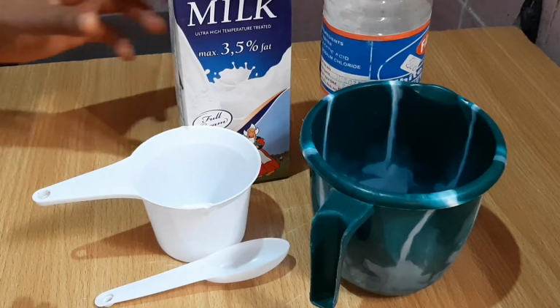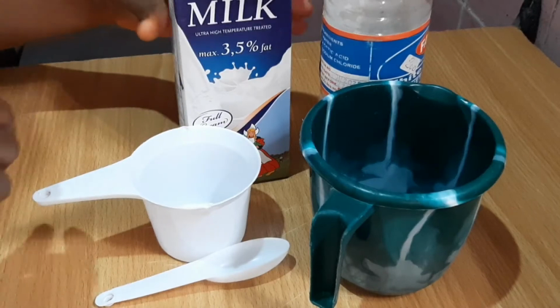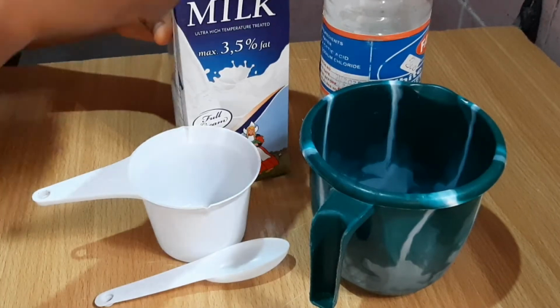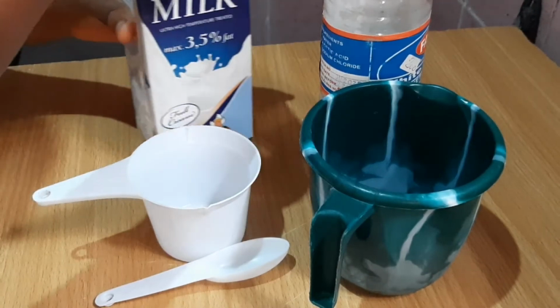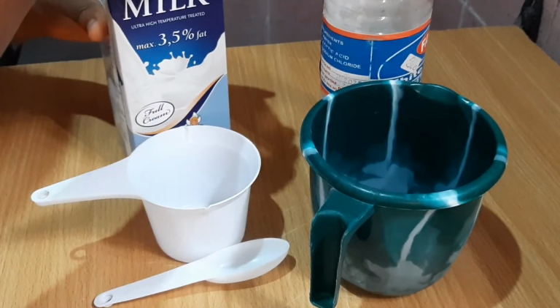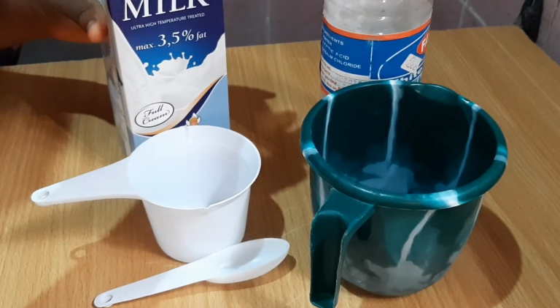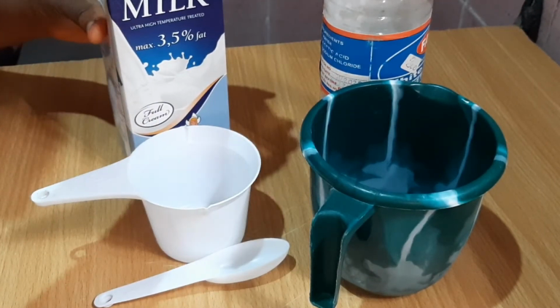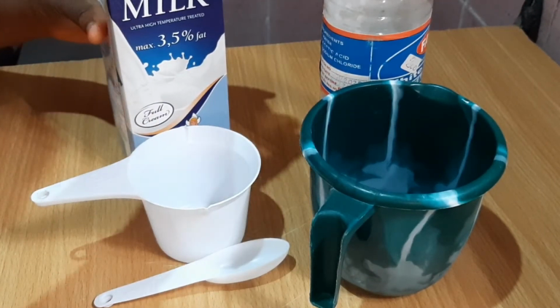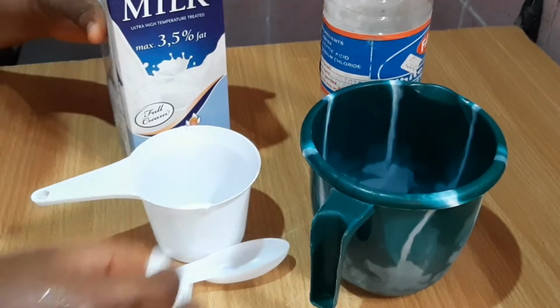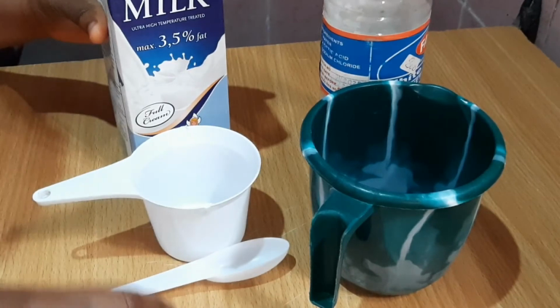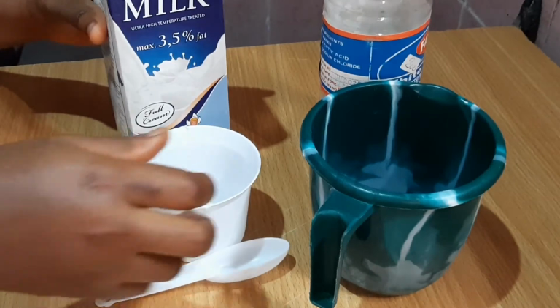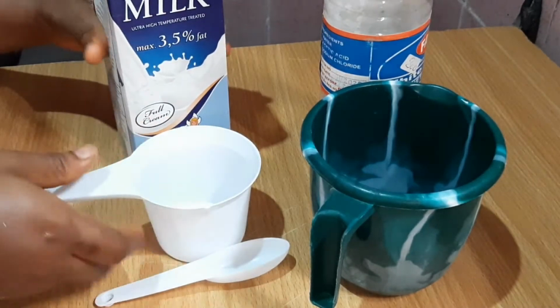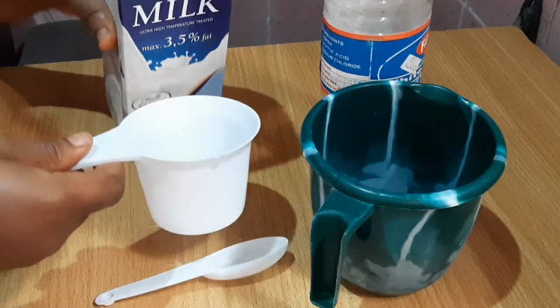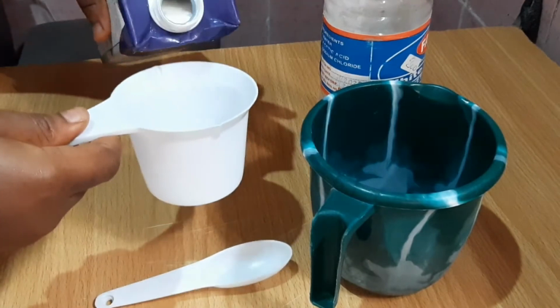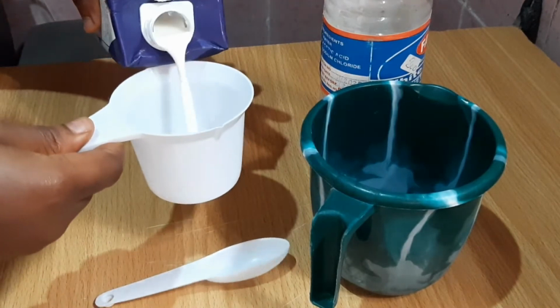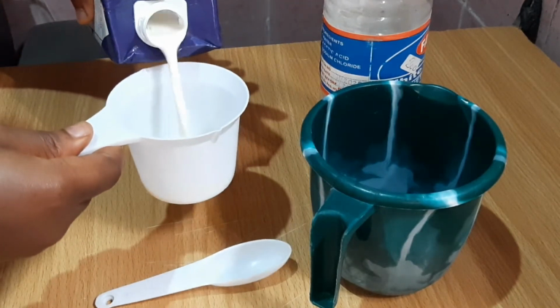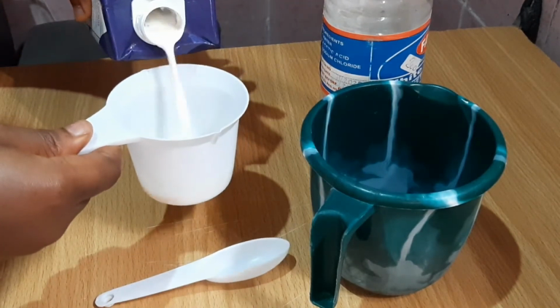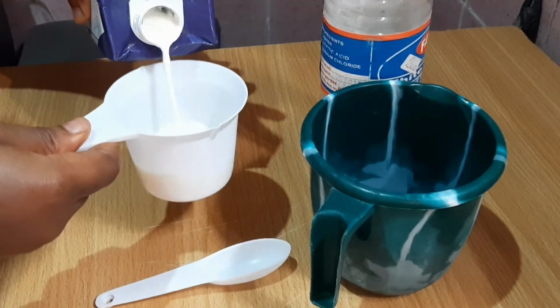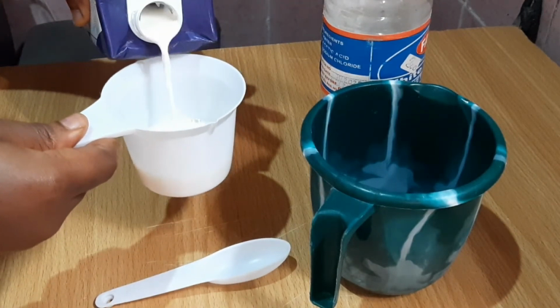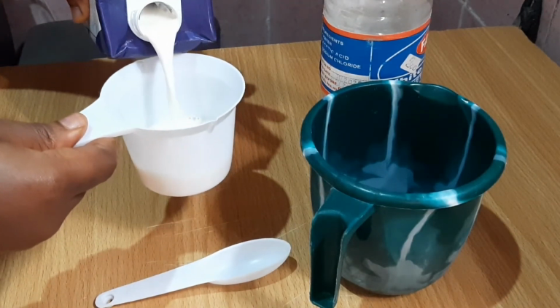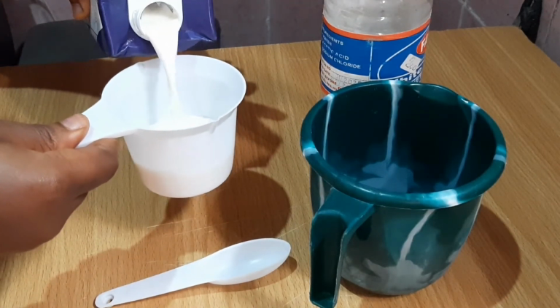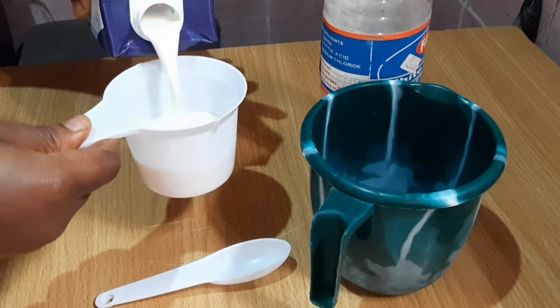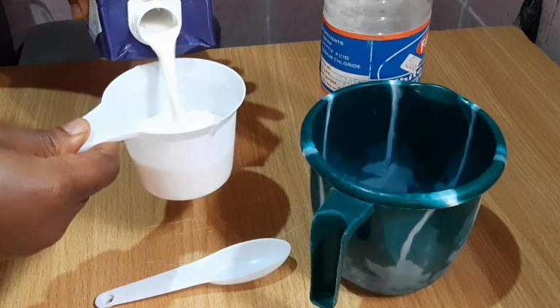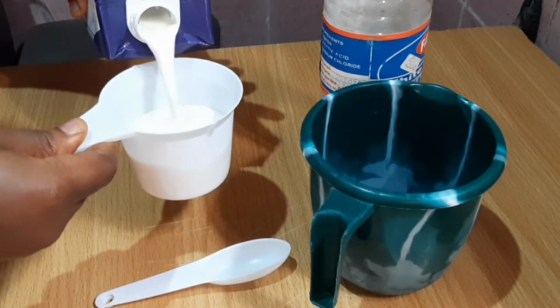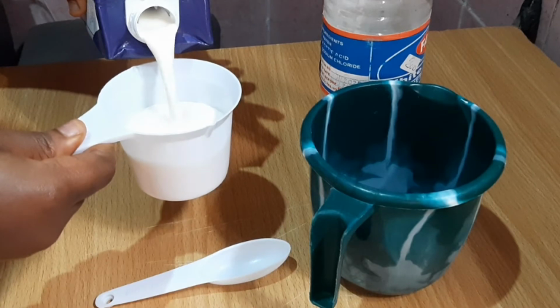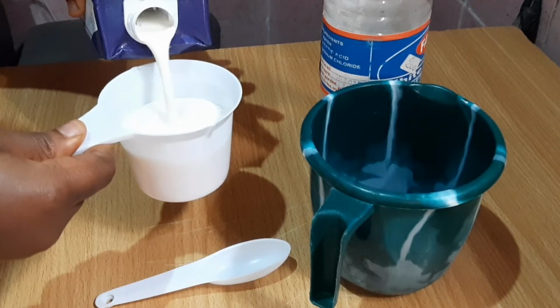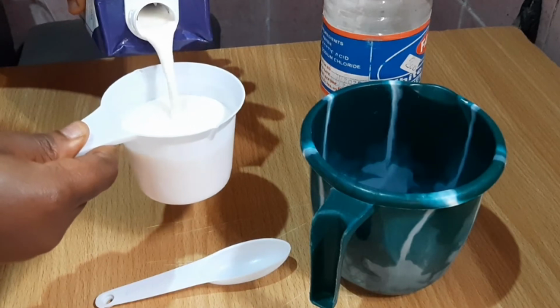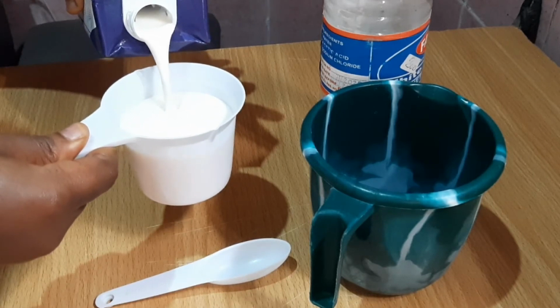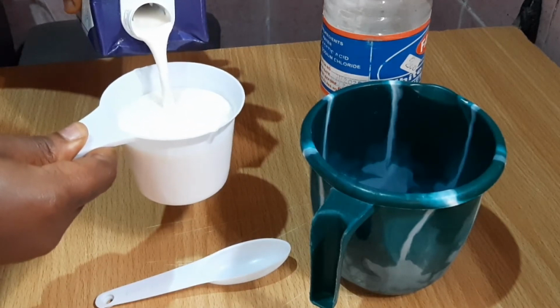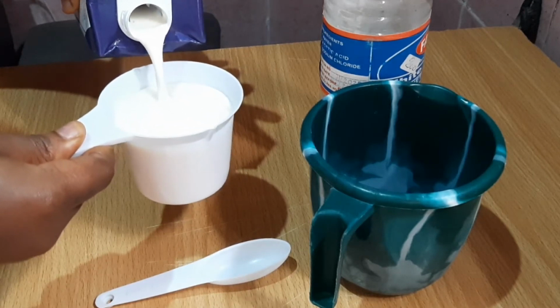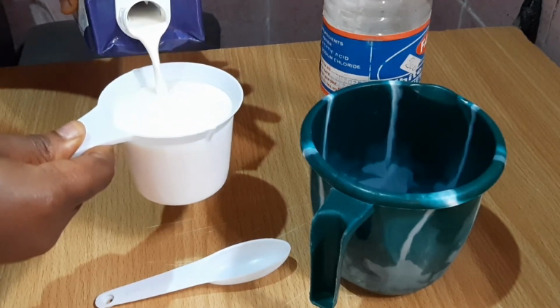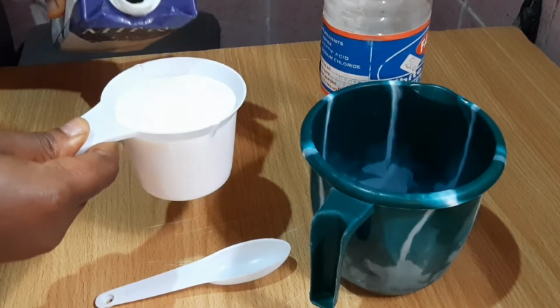Hi guys! If you've been wondering how to make buttermilk, this video is definitely for you. You literally just need two ingredients: your full cream milk and your white vinegar.